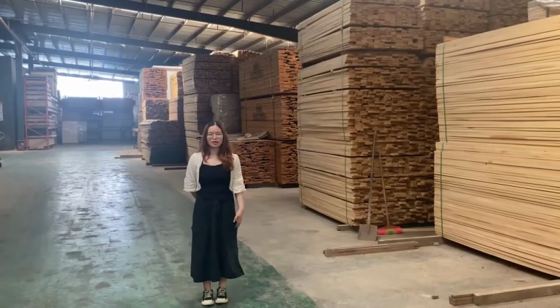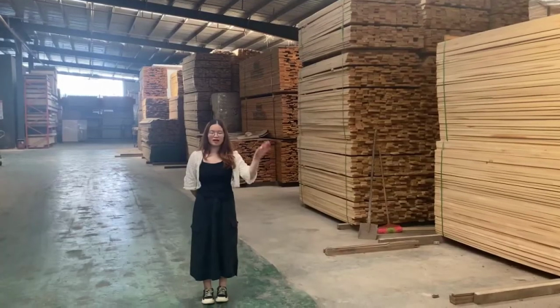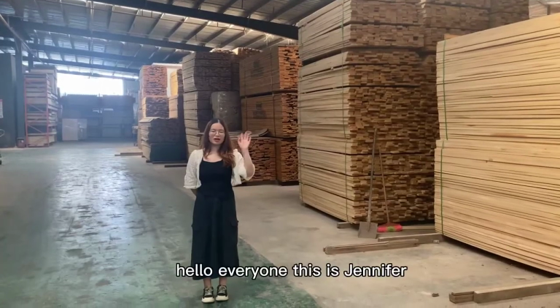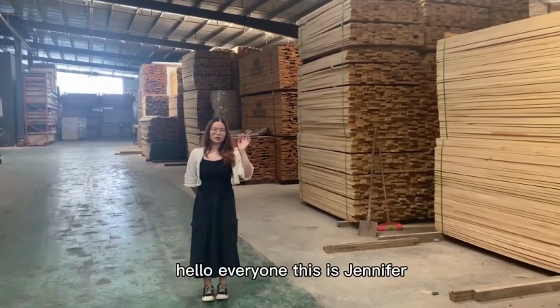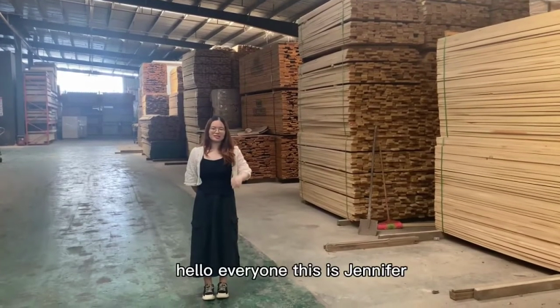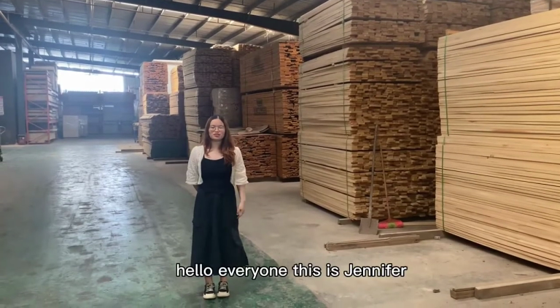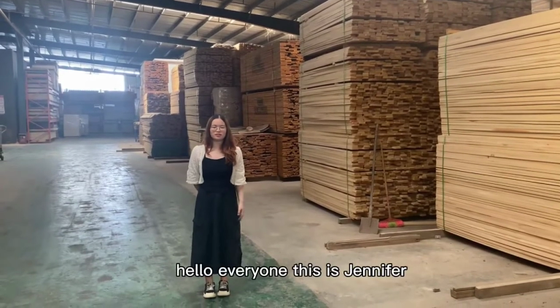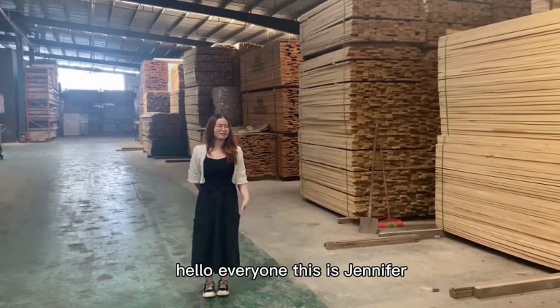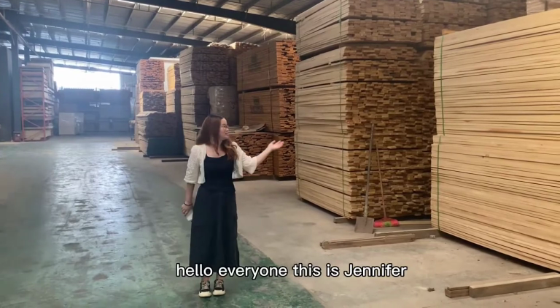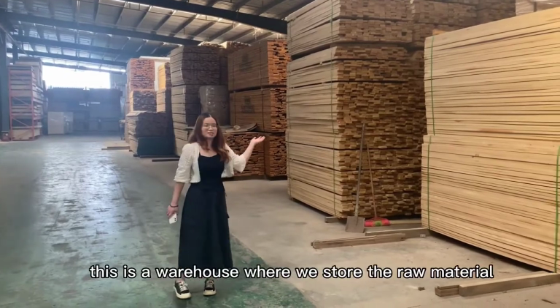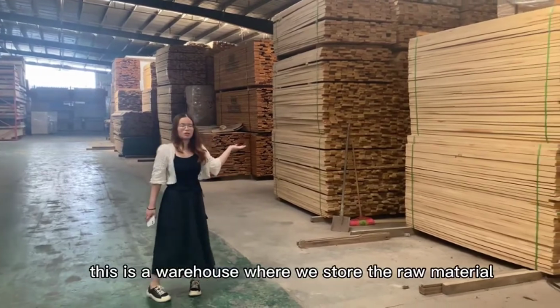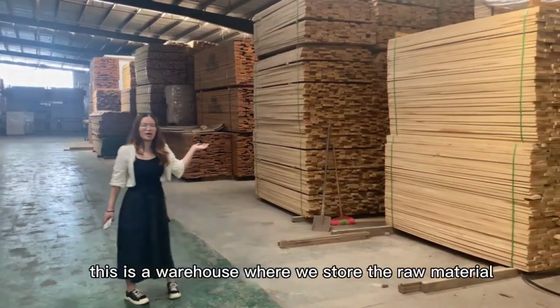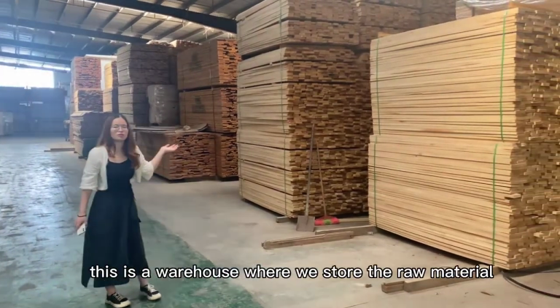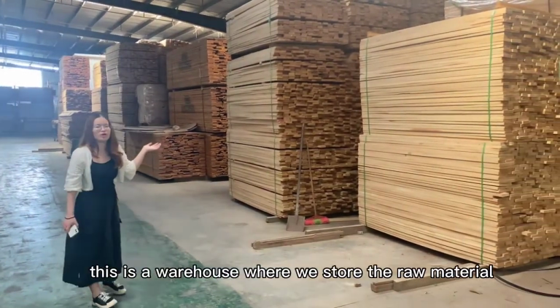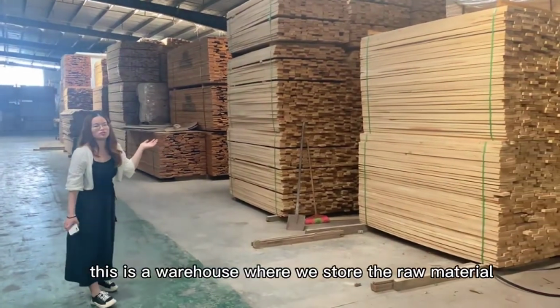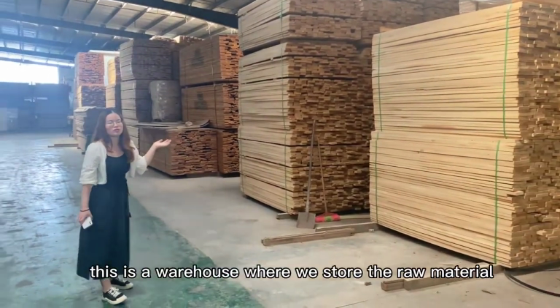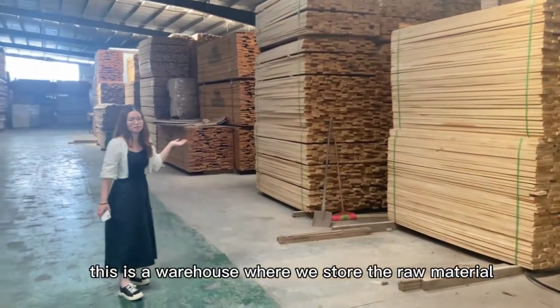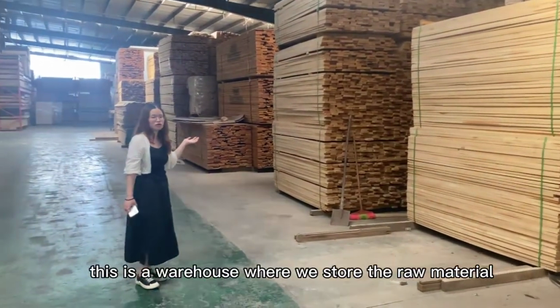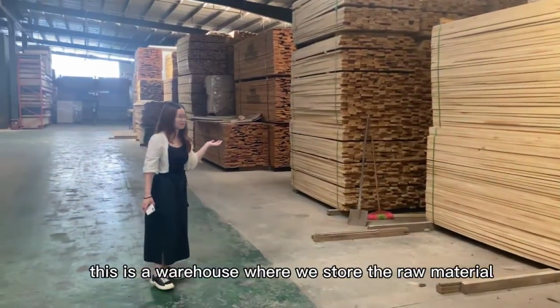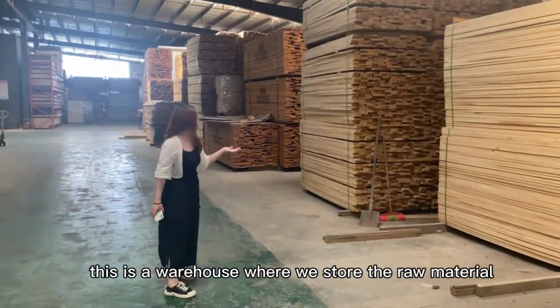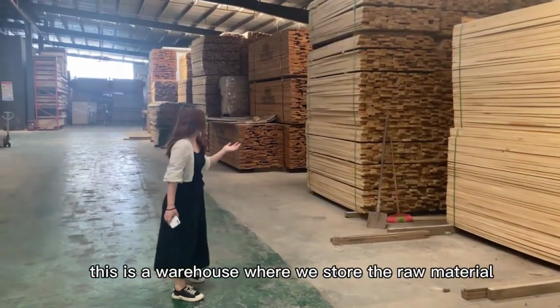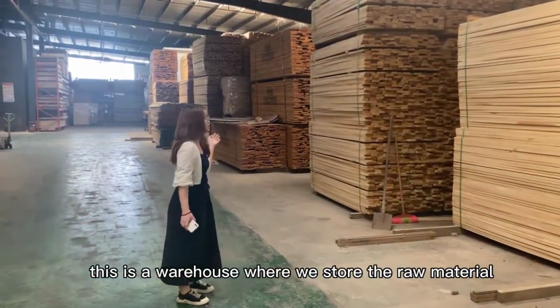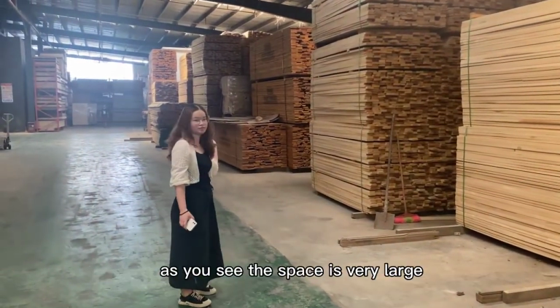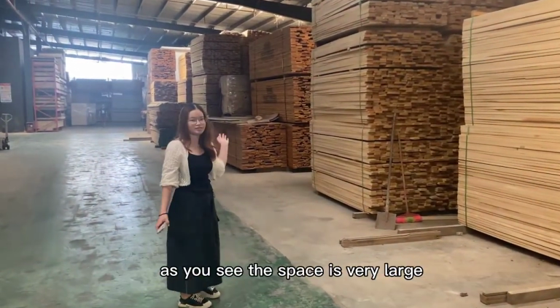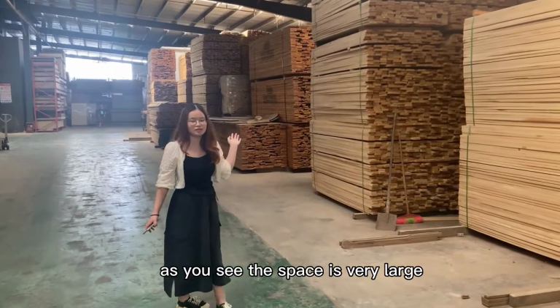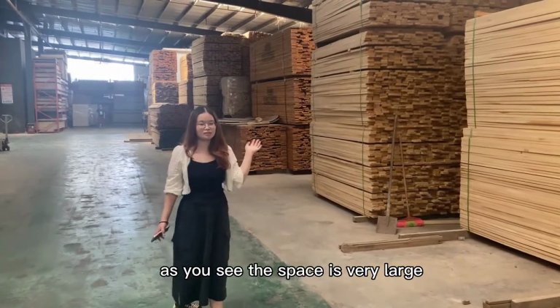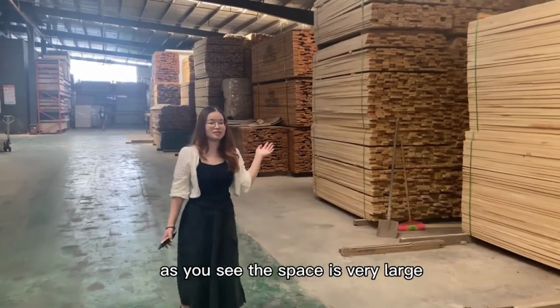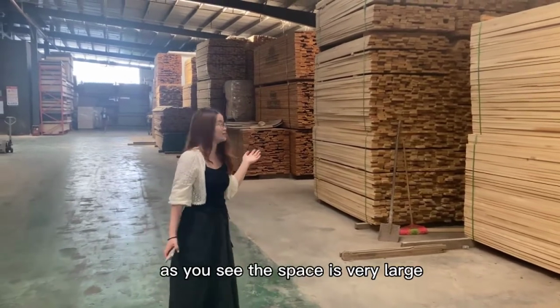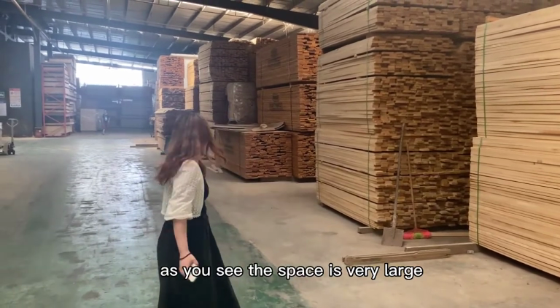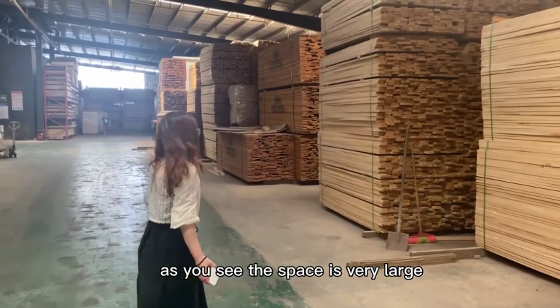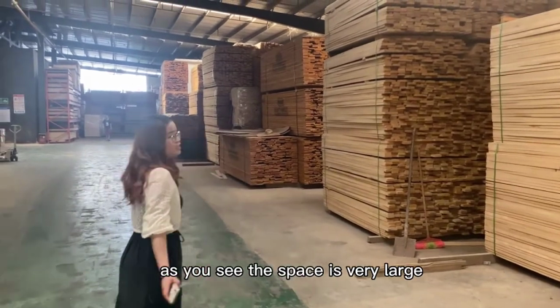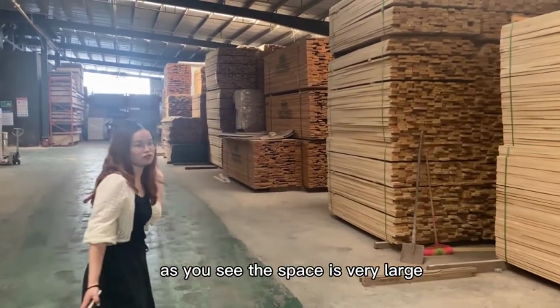Hello everyone, this is Jennifer. This is the warehouse where we store the raw material. As you see, the space is very large.